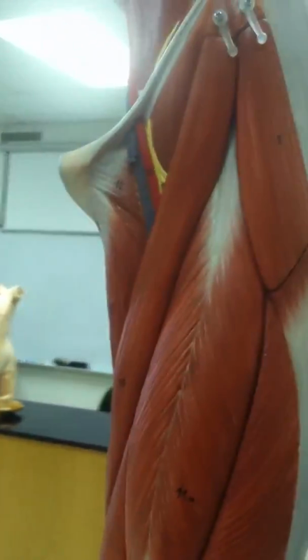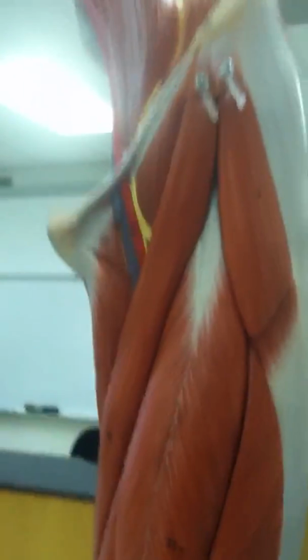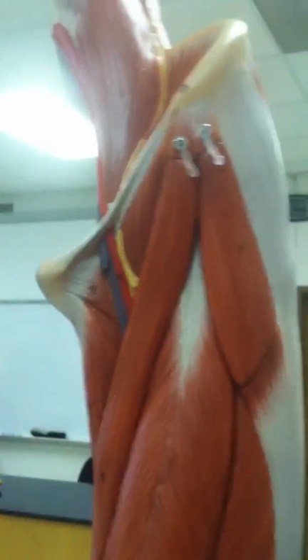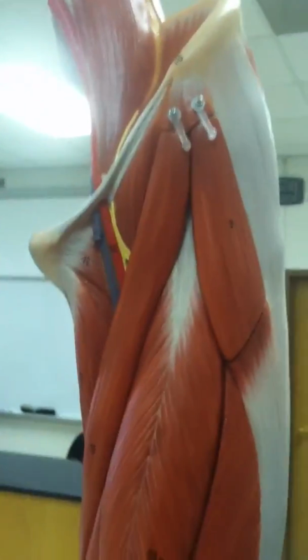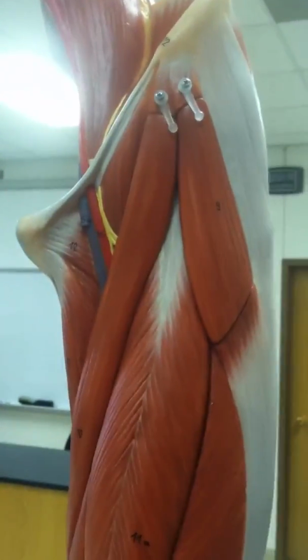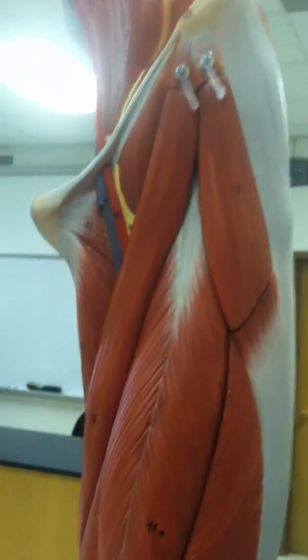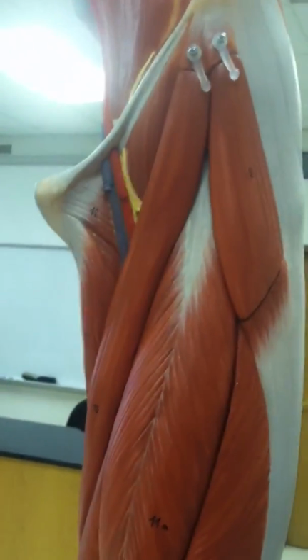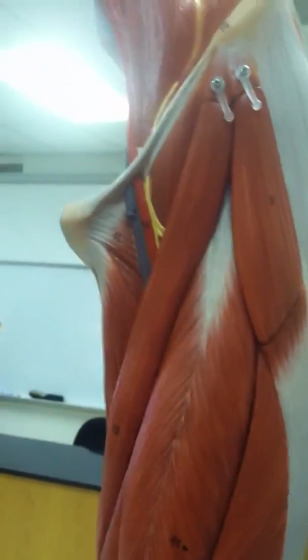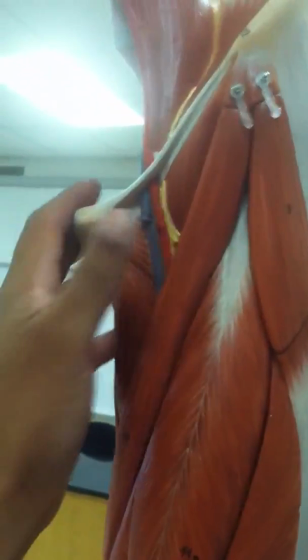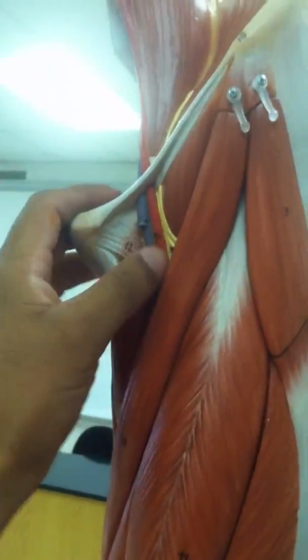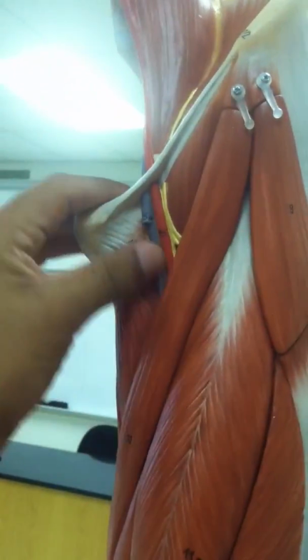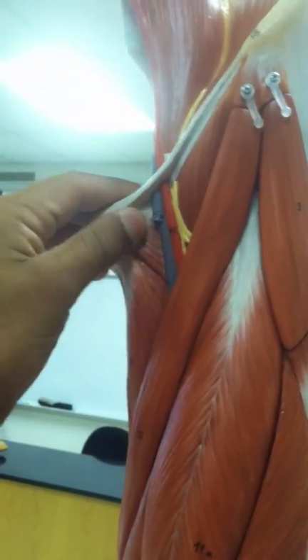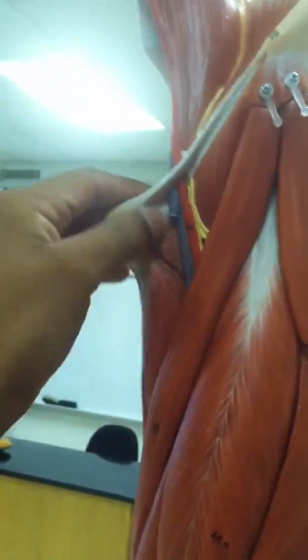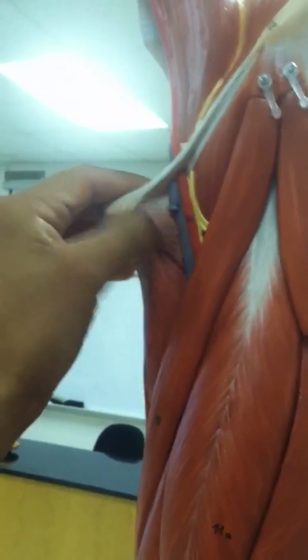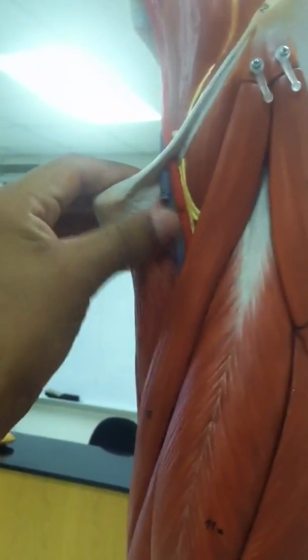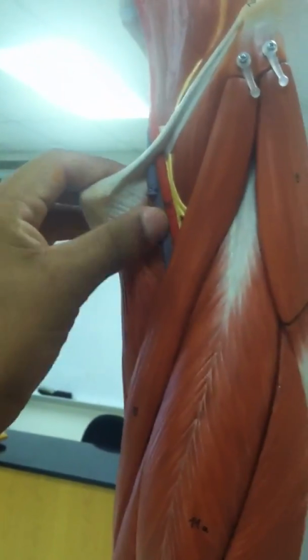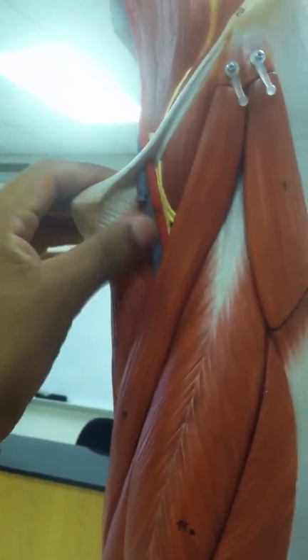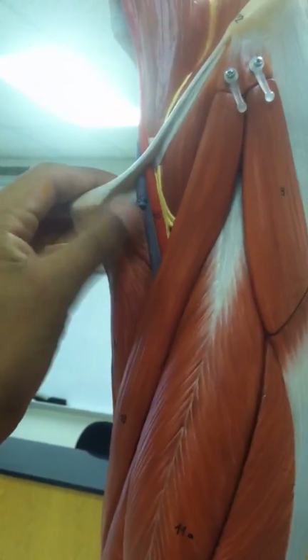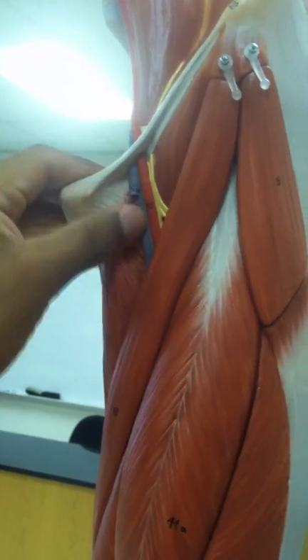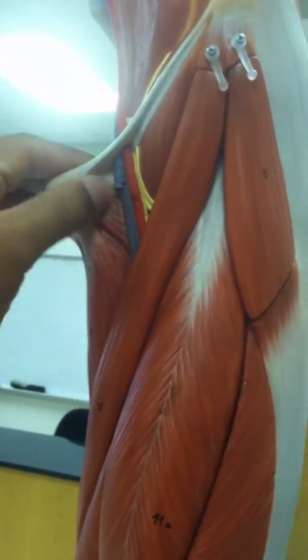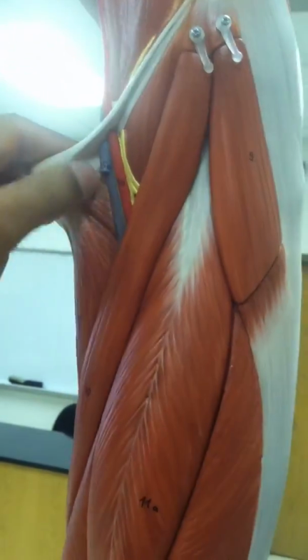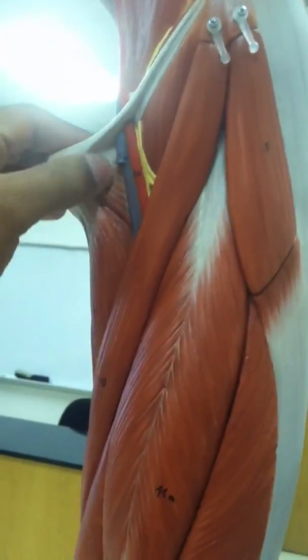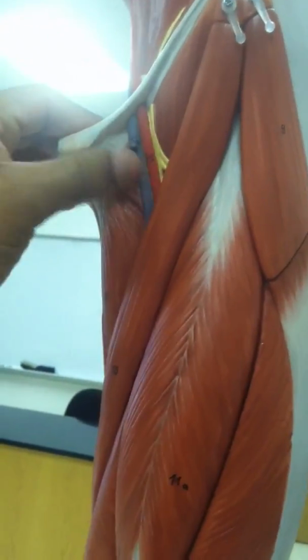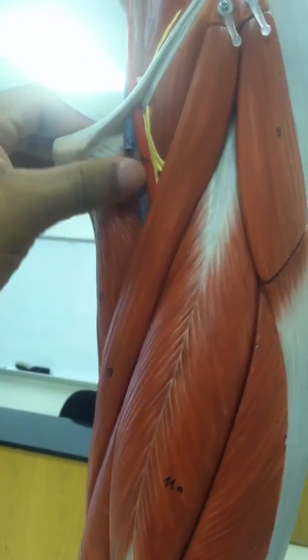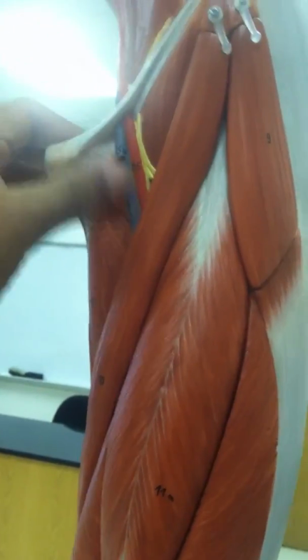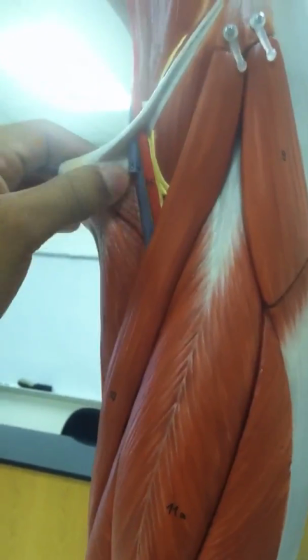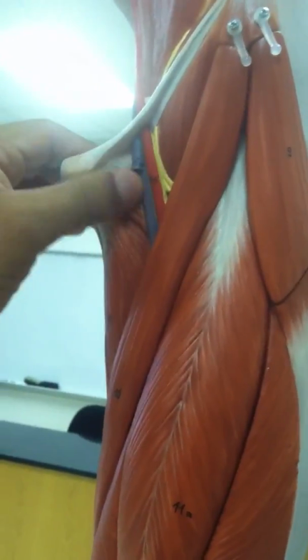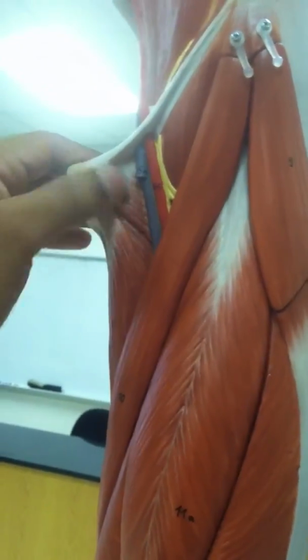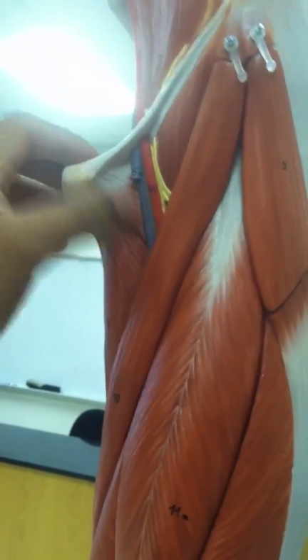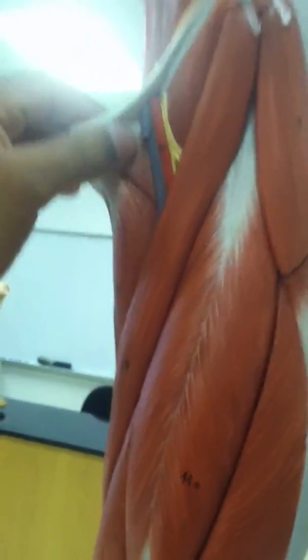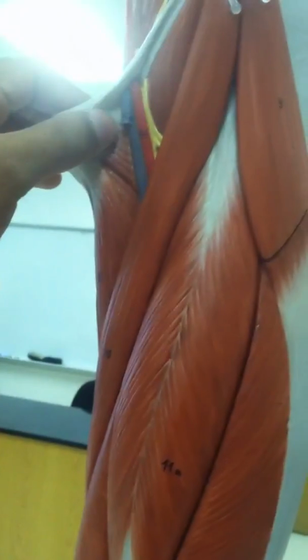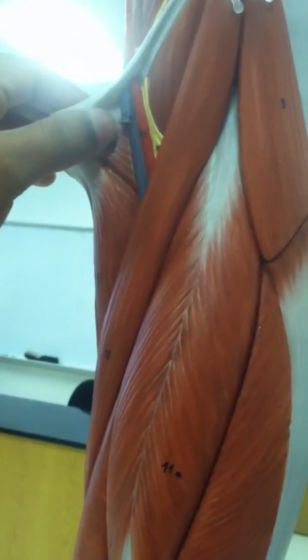For the pectineus — this one, number twelve — think of it like a pecker. The pectineus, a pecker.